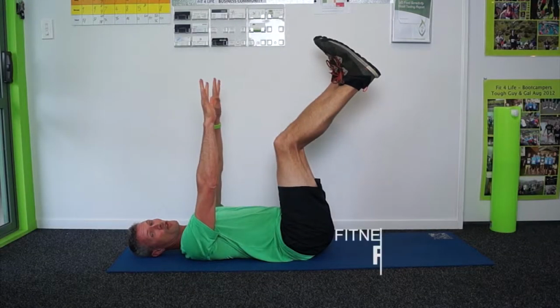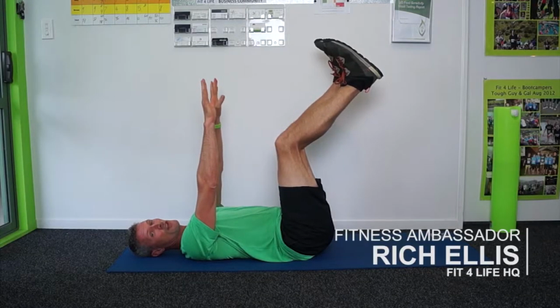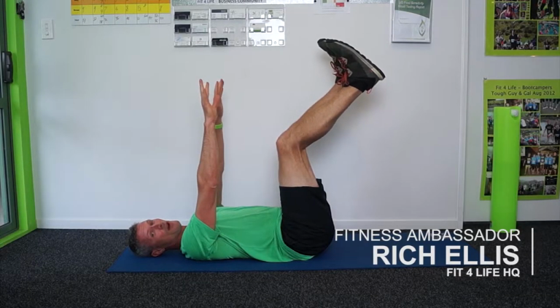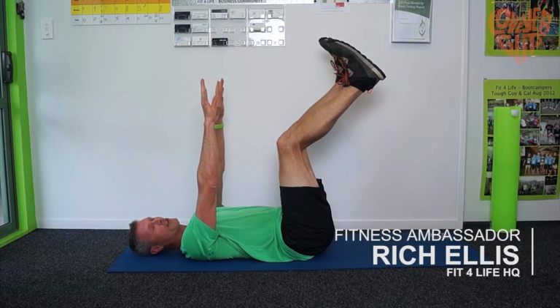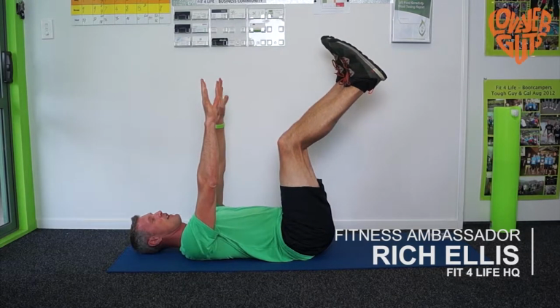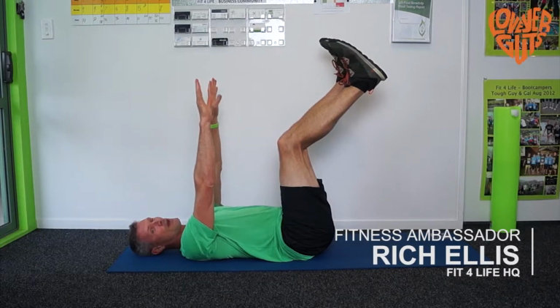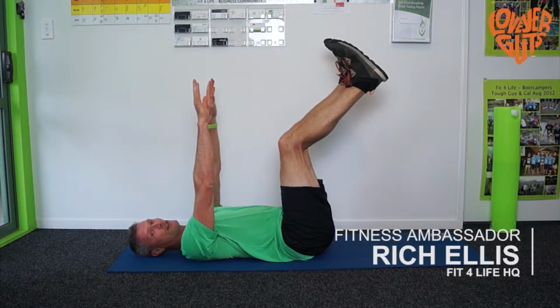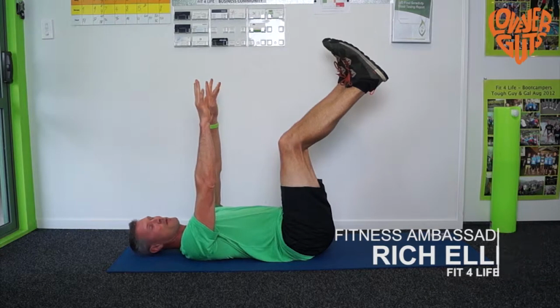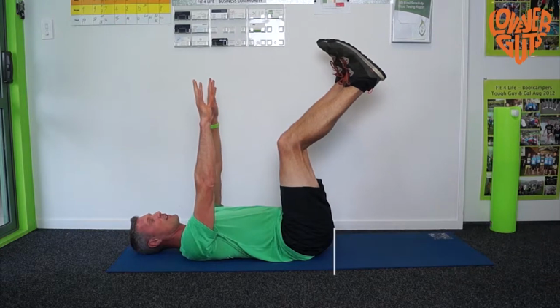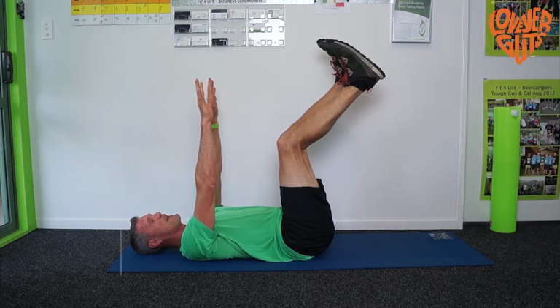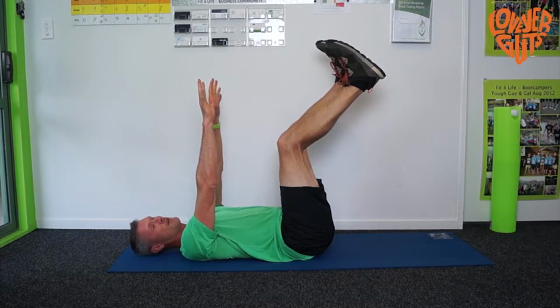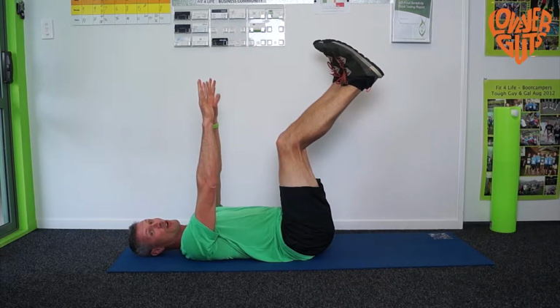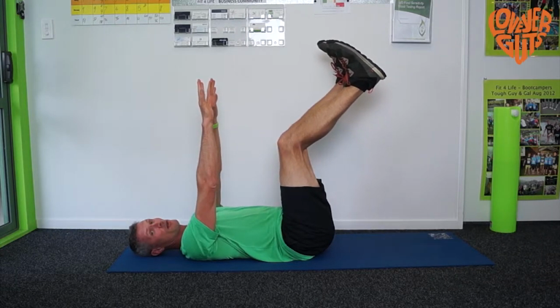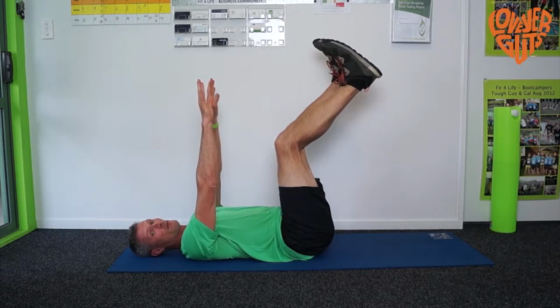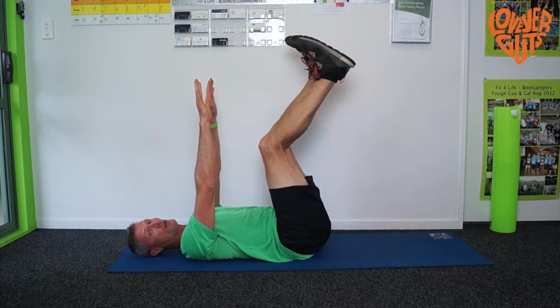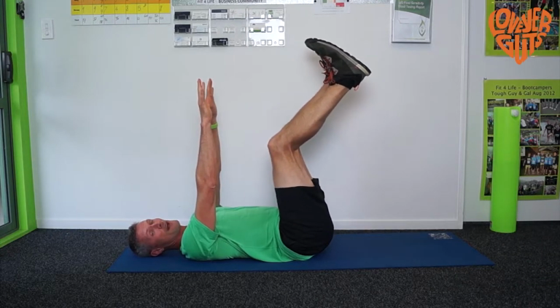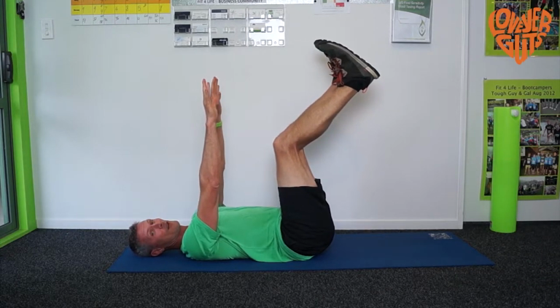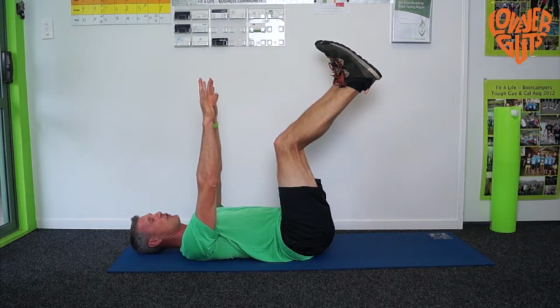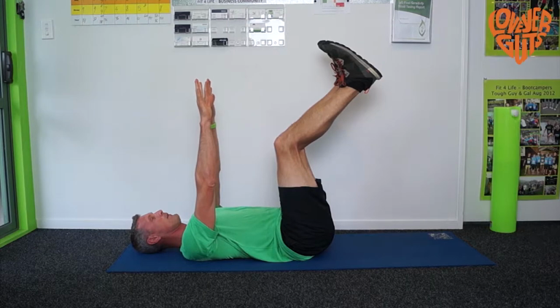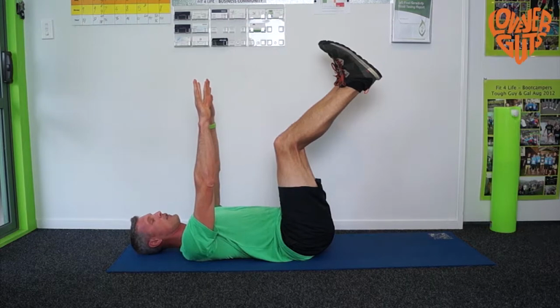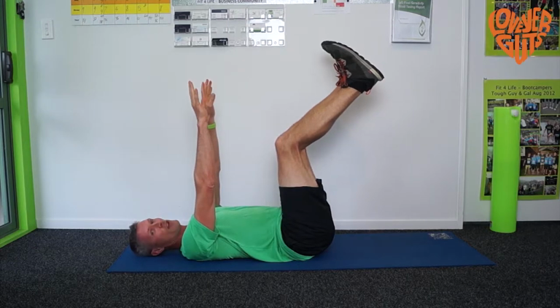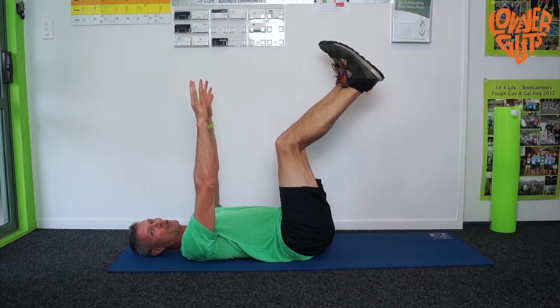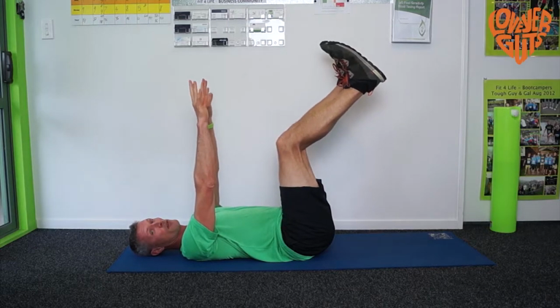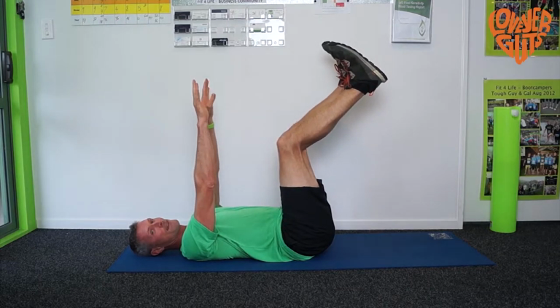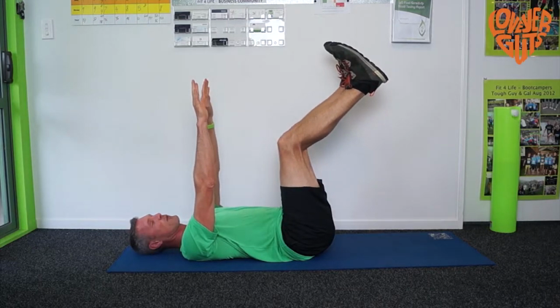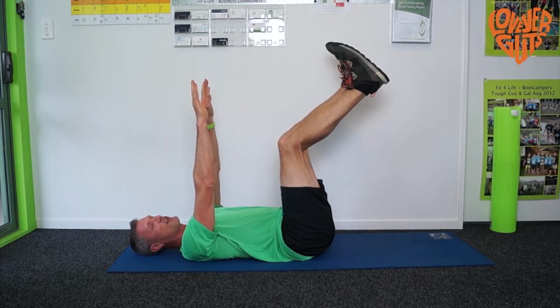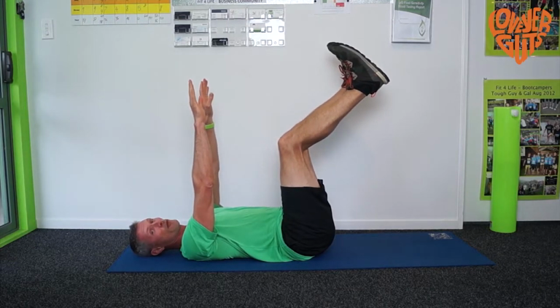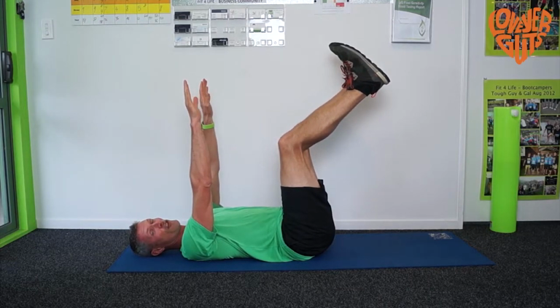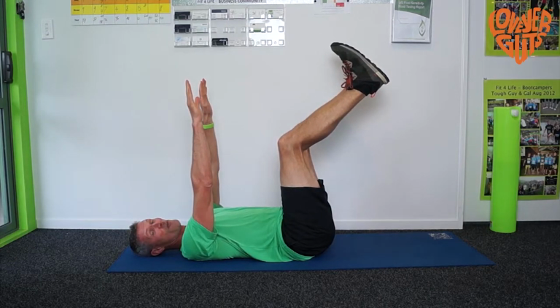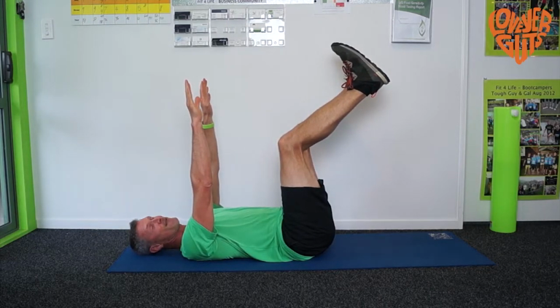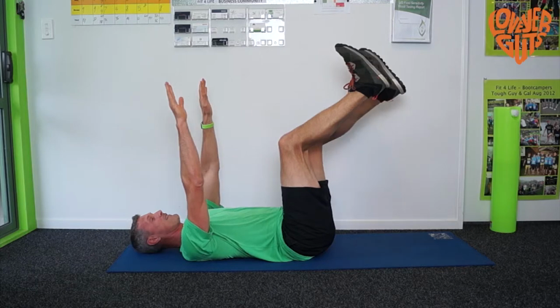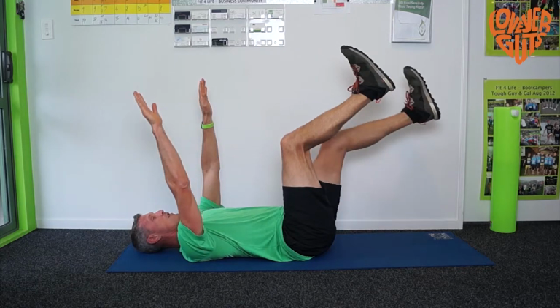If you've chosen to do the dead bug, then what that means is keeping your legs up in the air, keeping your arms up in the air and keeping your lower back down on the ground. So what you're going to do is a little bit of a brain teaser as well because you need to move your right arm and left leg at the same time.